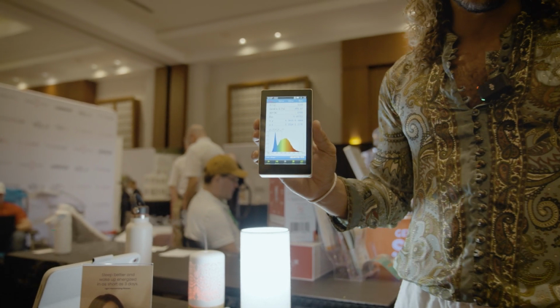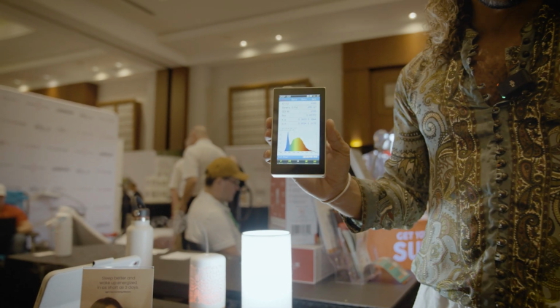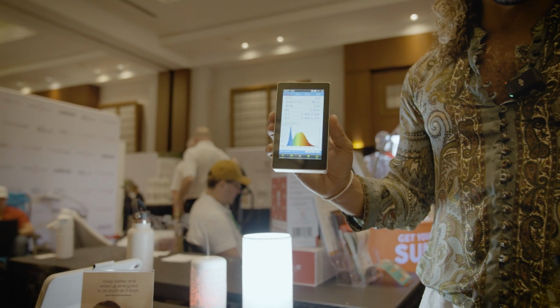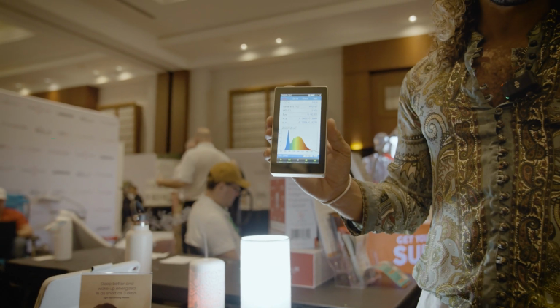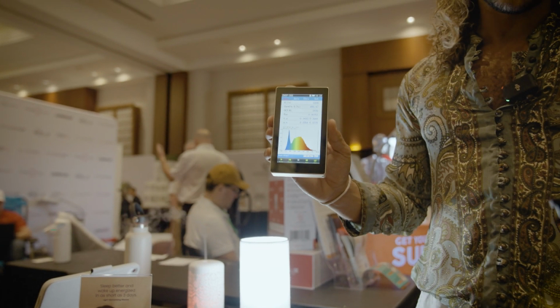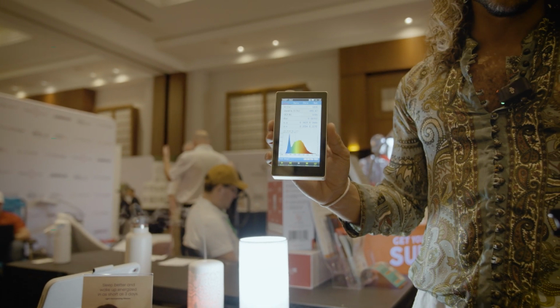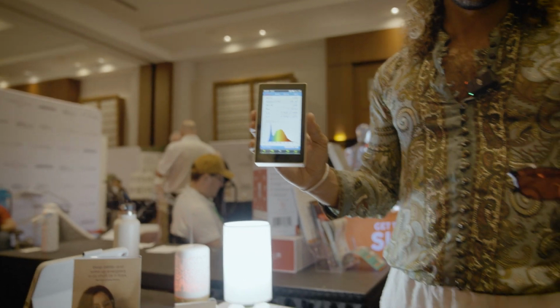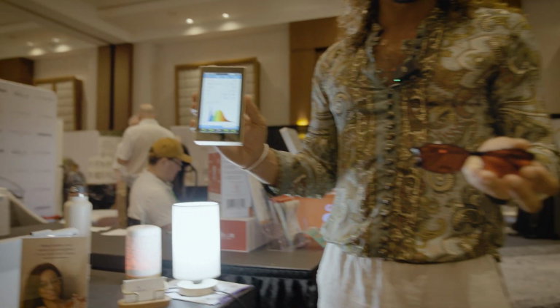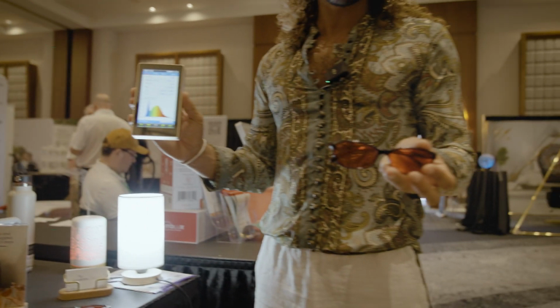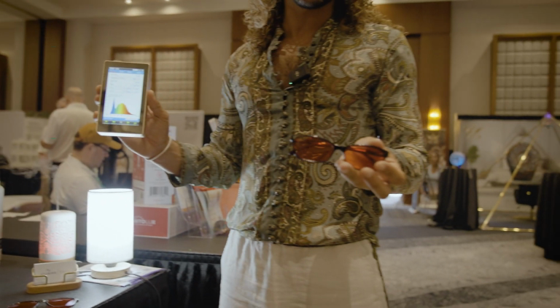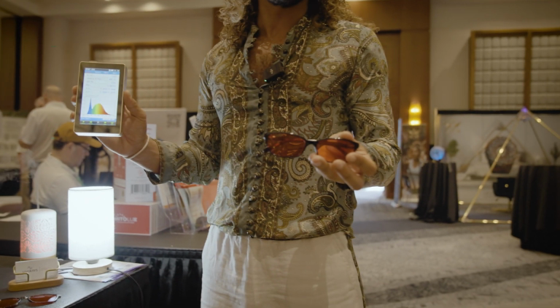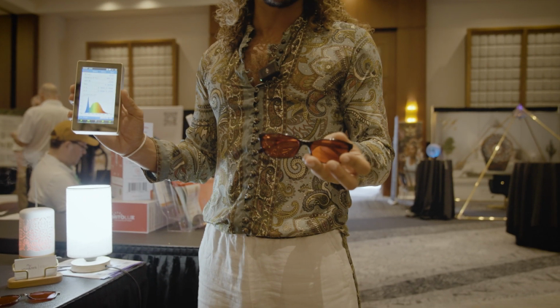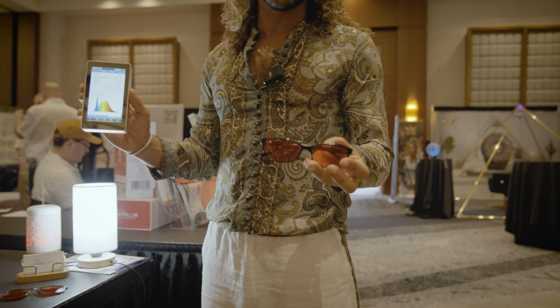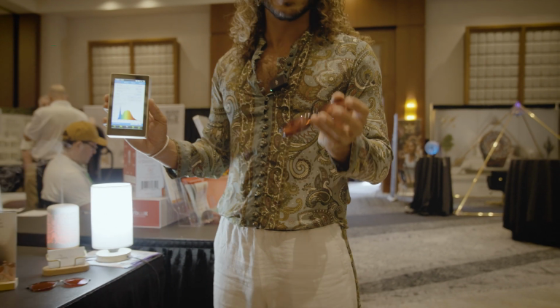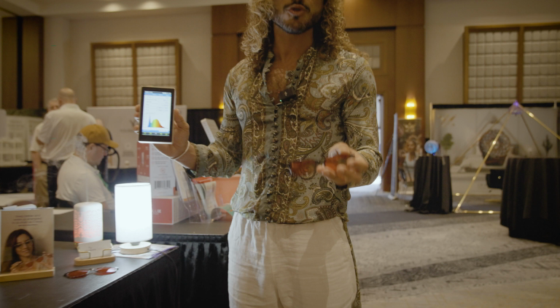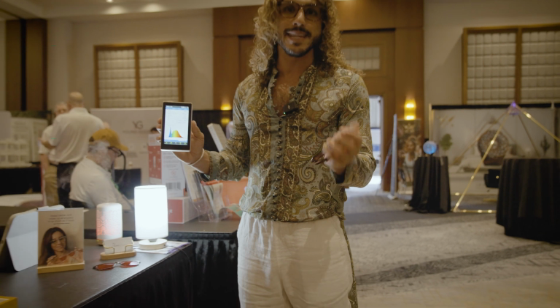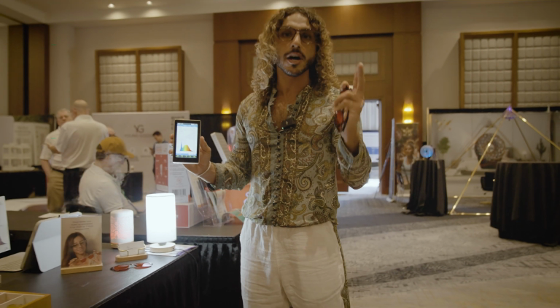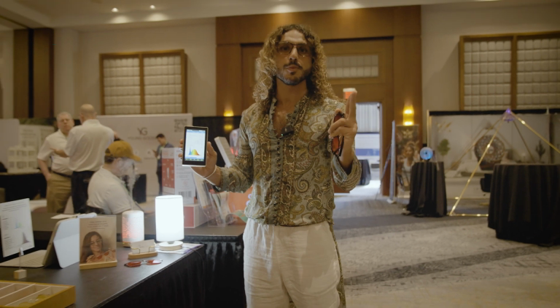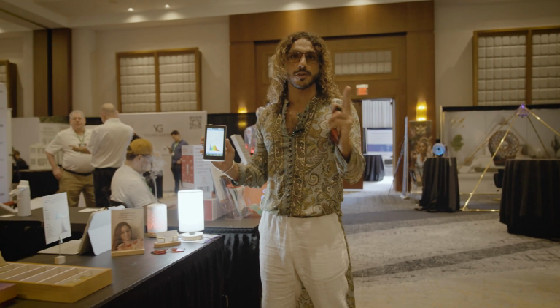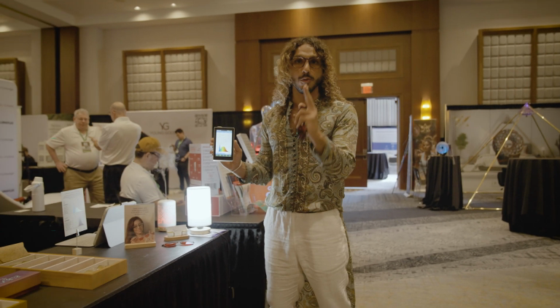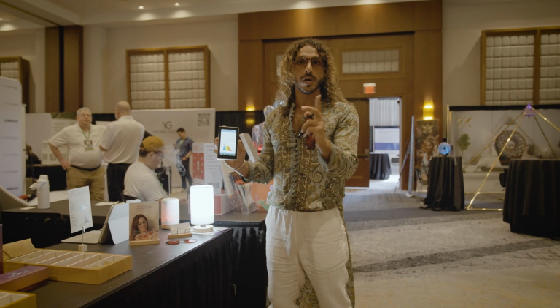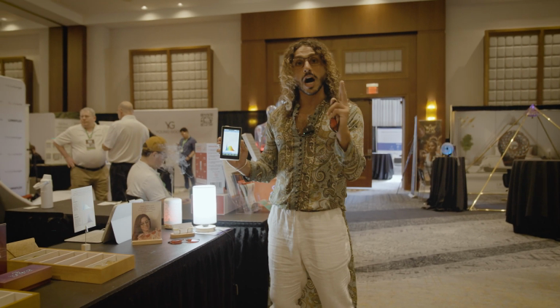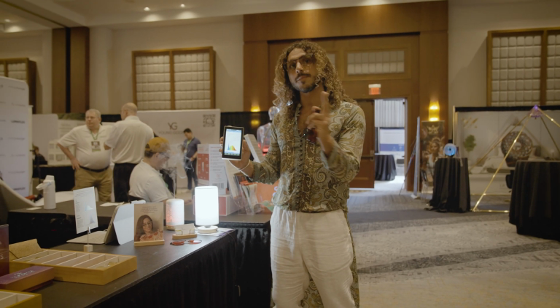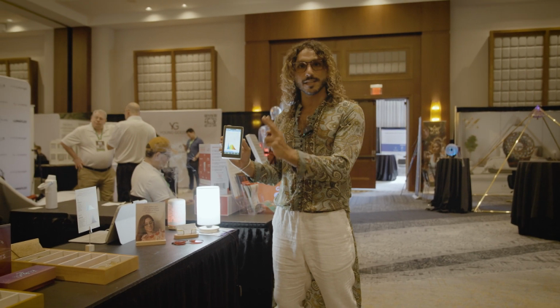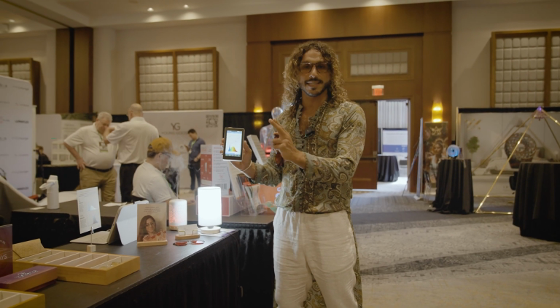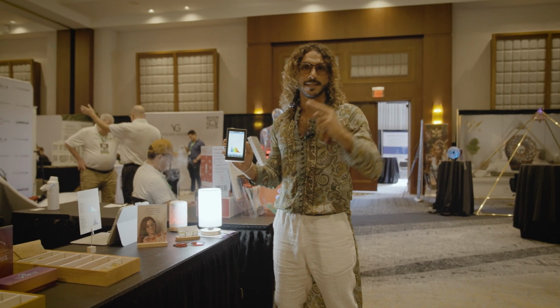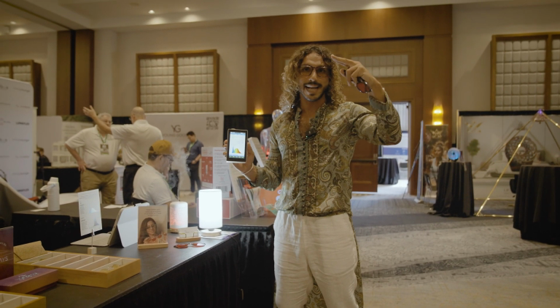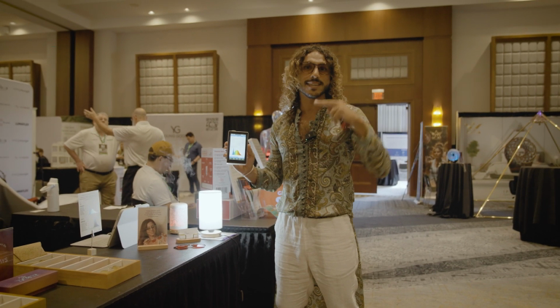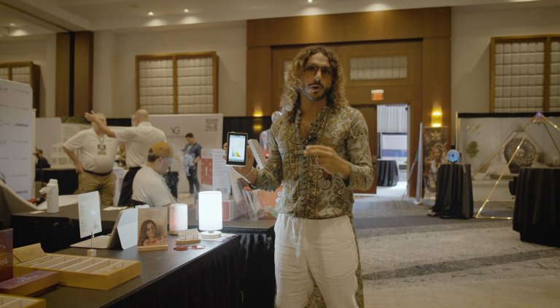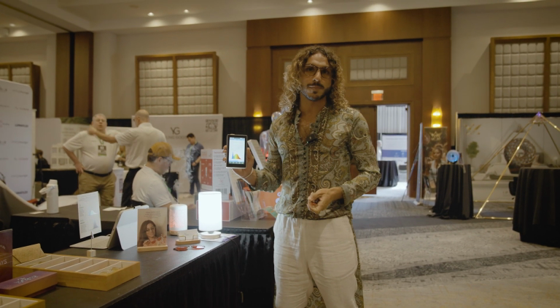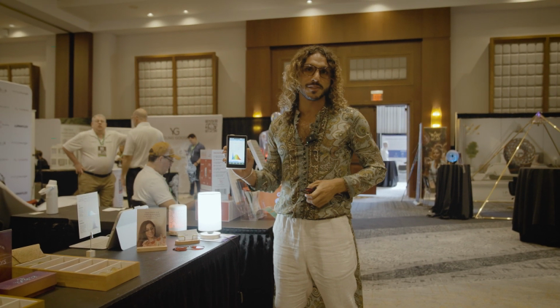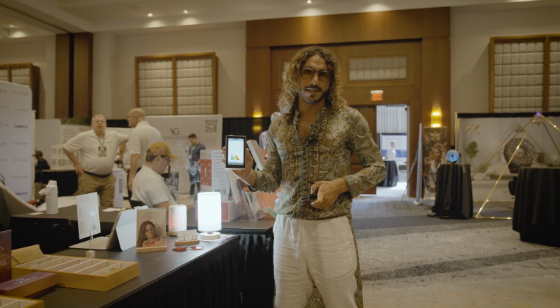For nighttime glasses to be efficient, they need to eliminate 100% of the blue, 100% of the green, and decrease the brightness by 15 times.